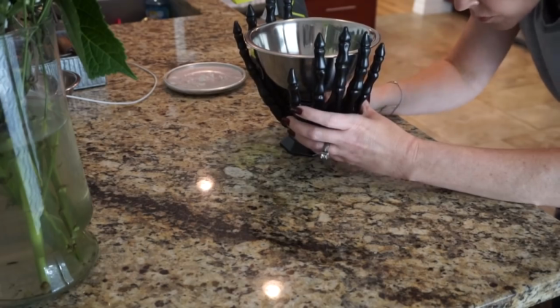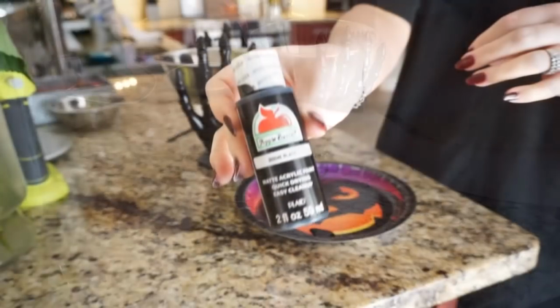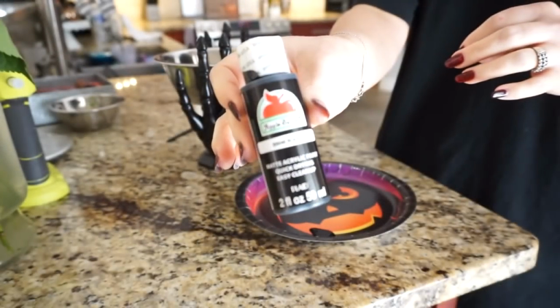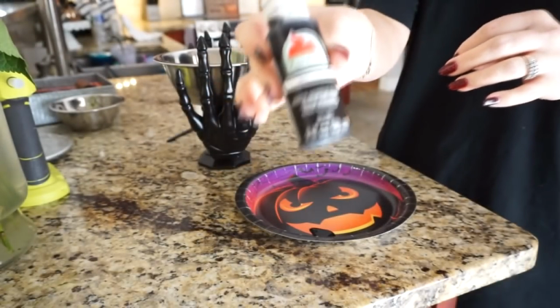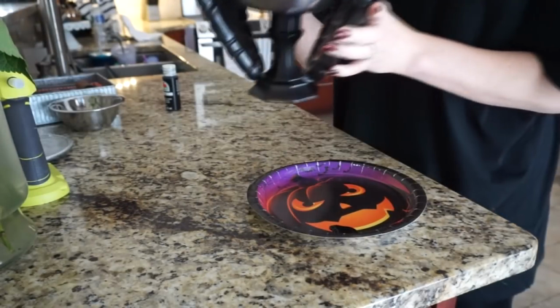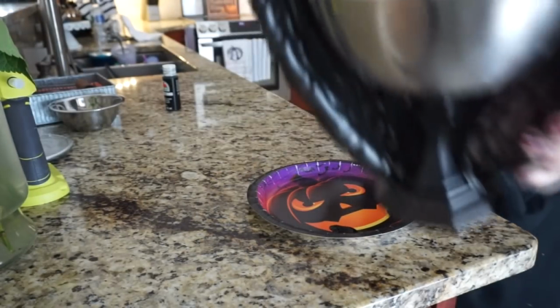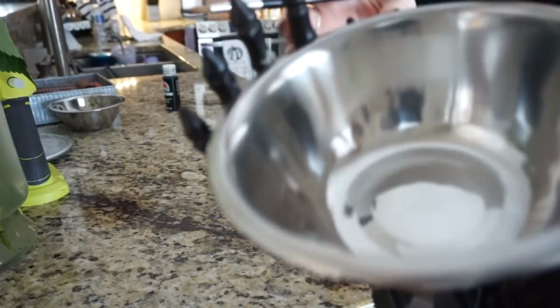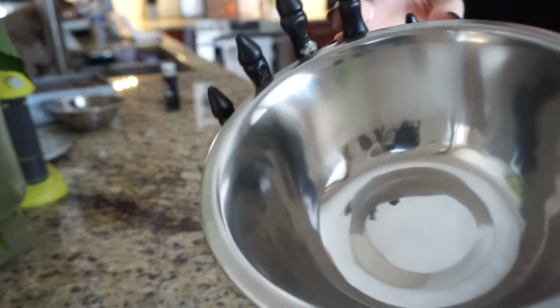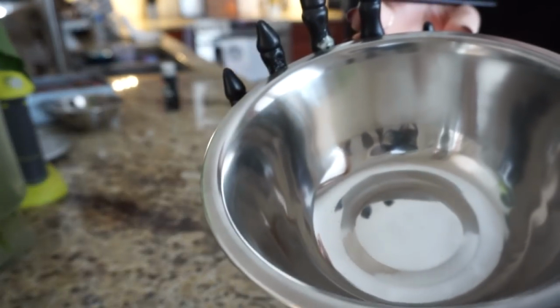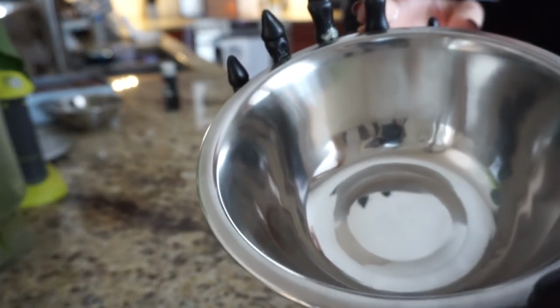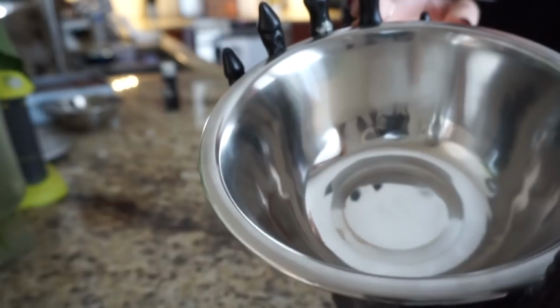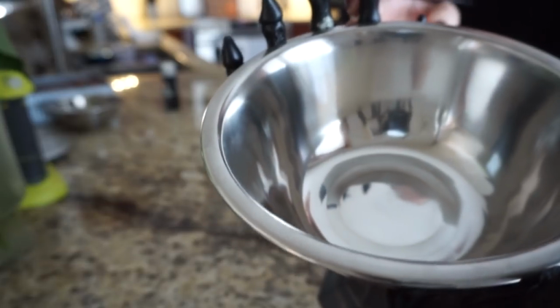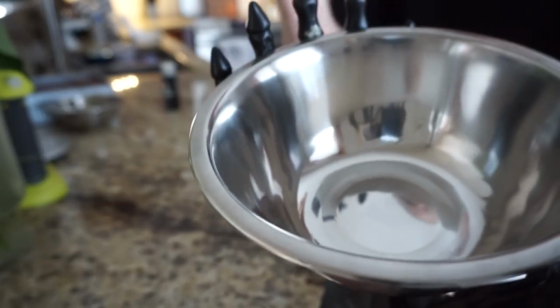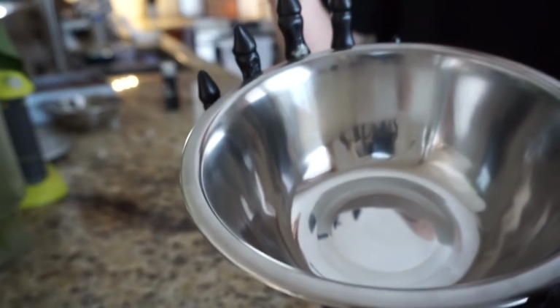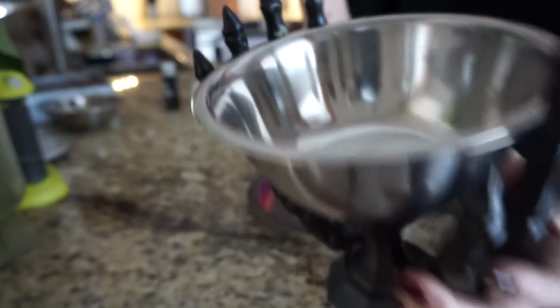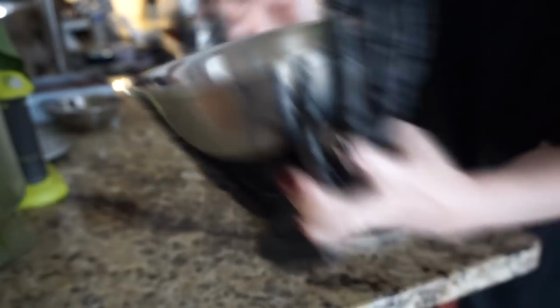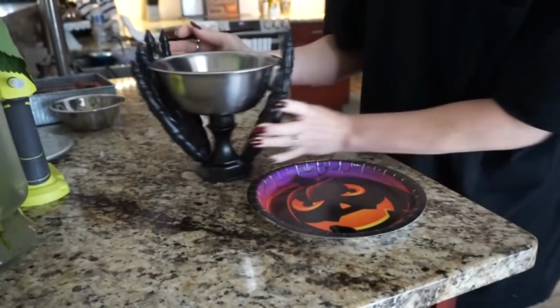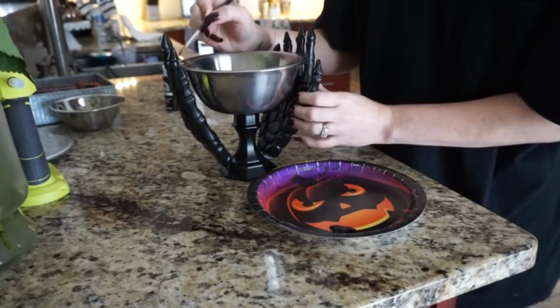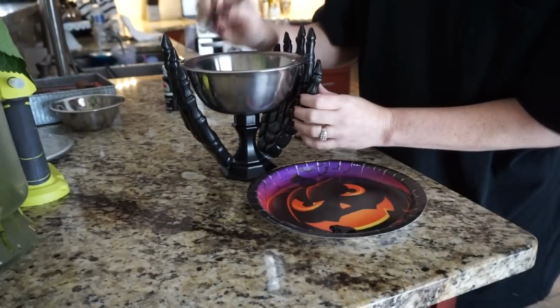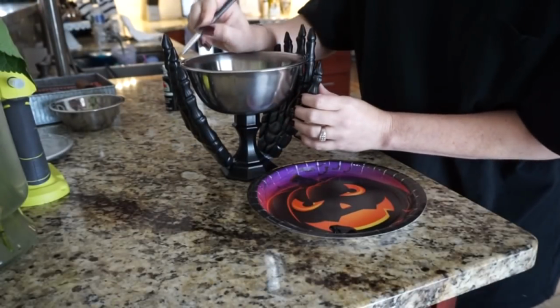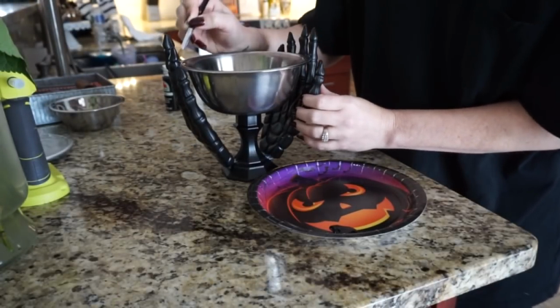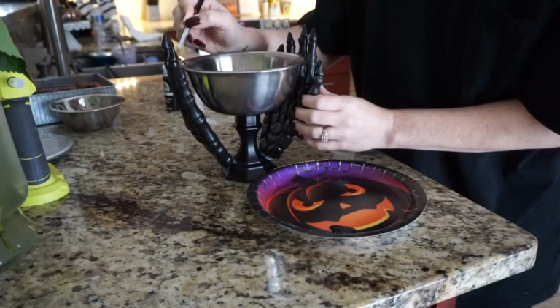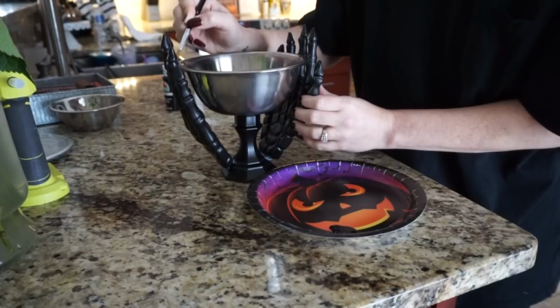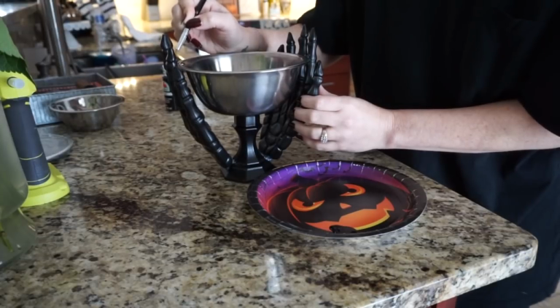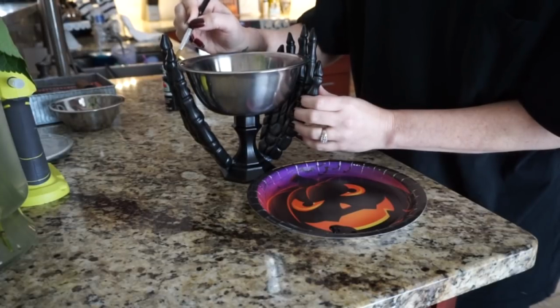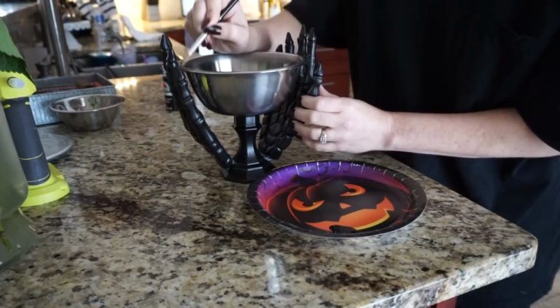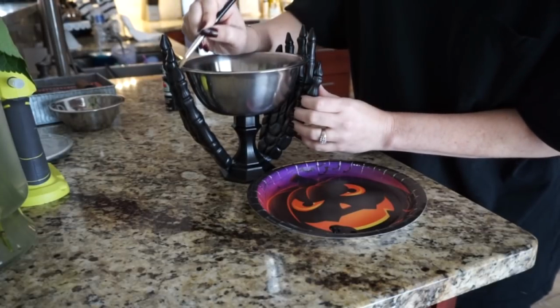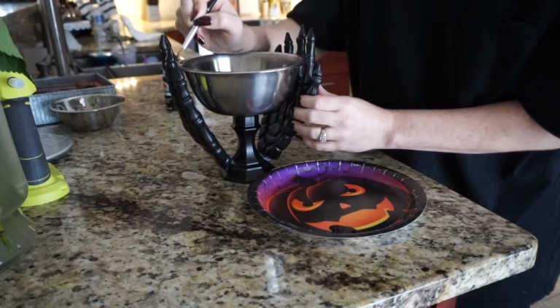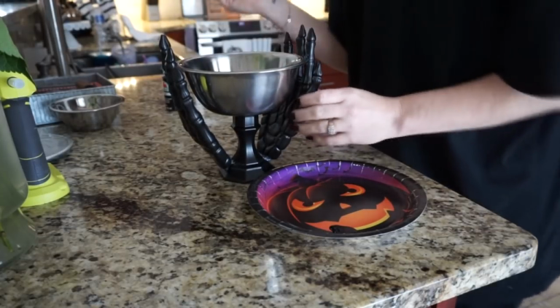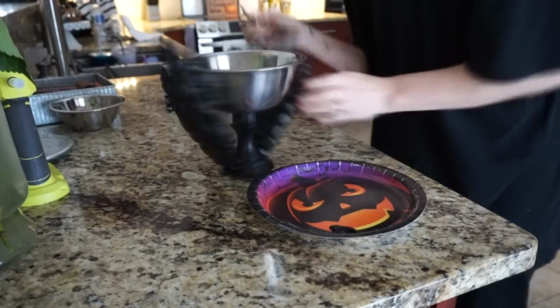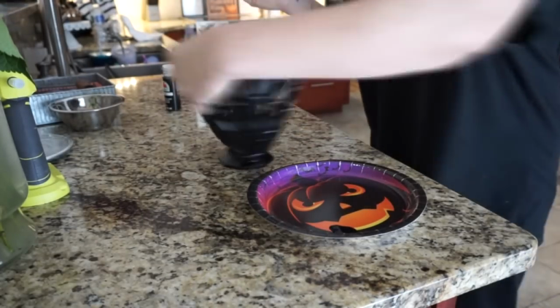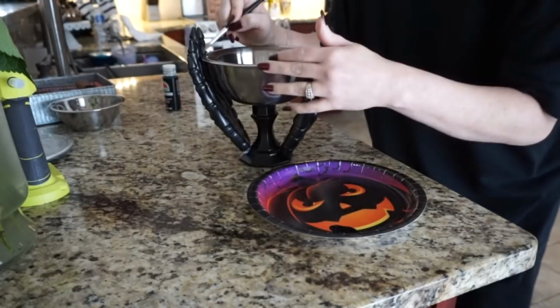Since I had some glue showing through on the bottom and on the hand, I went ahead and took some black paint and just touched it up in the areas where you could see the glue. Once you put some black over the glue, you couldn't even notice it at all.